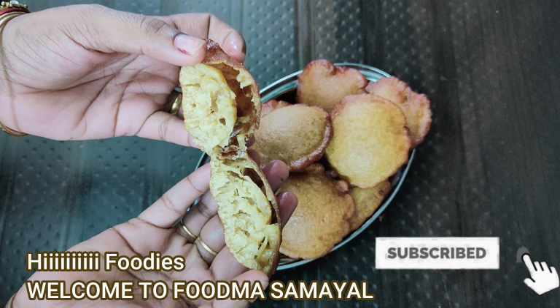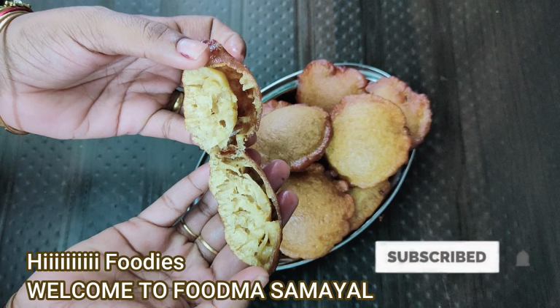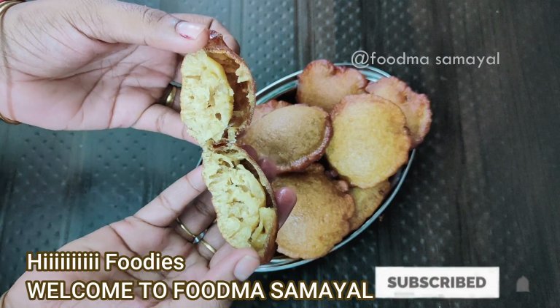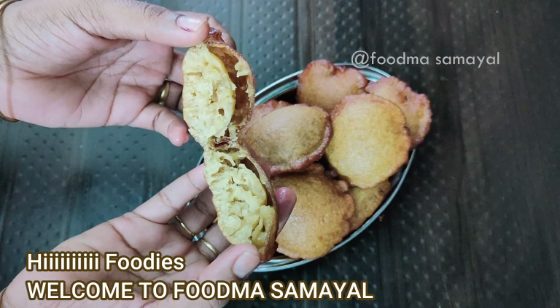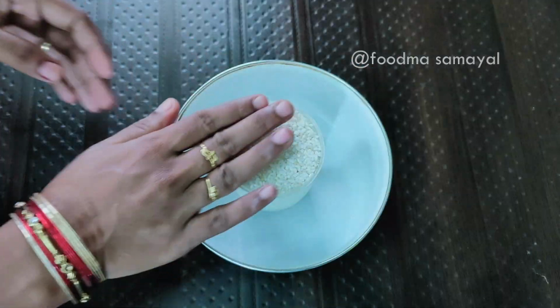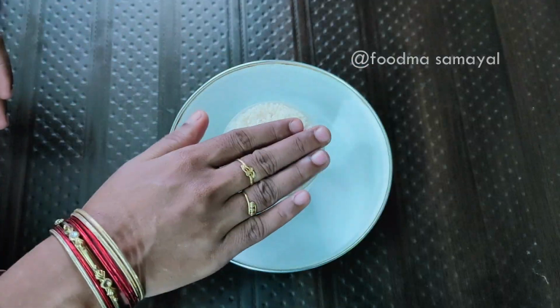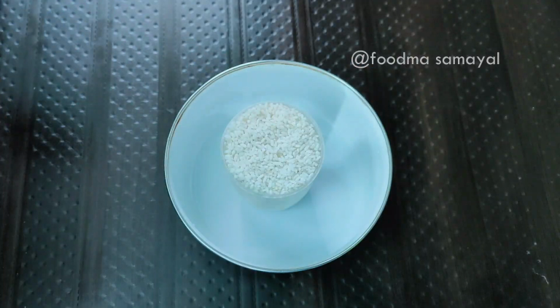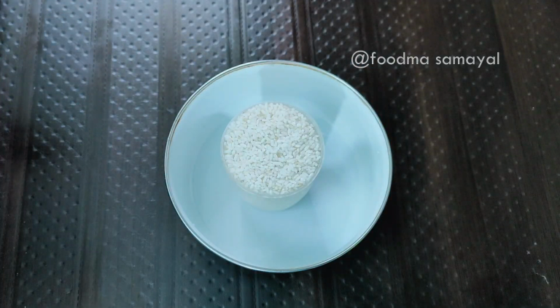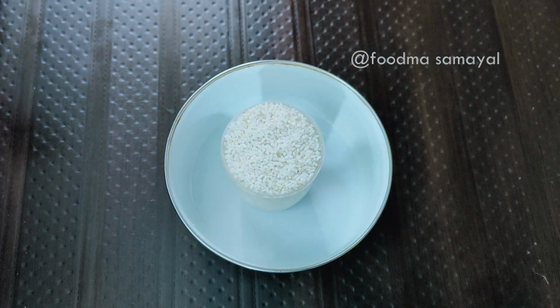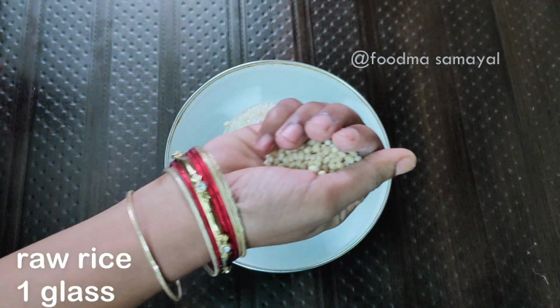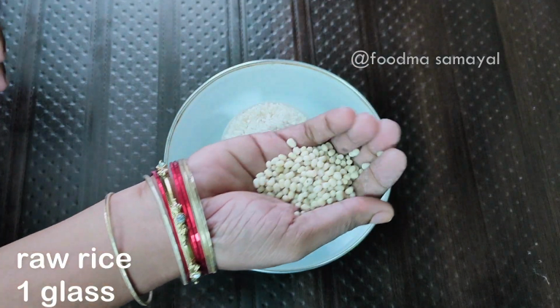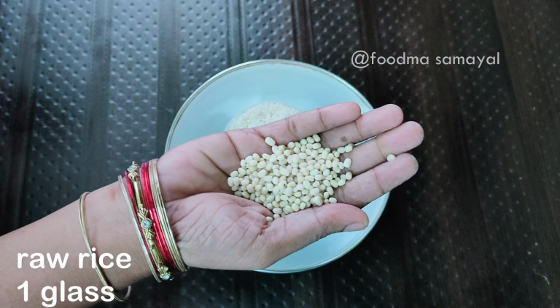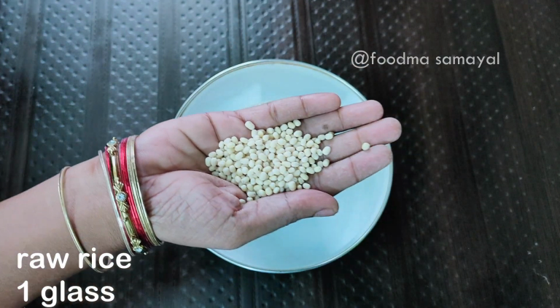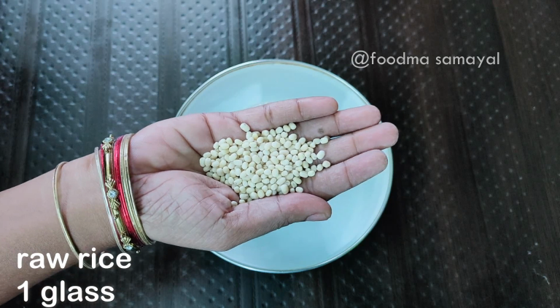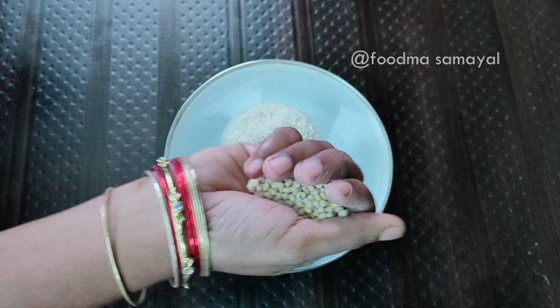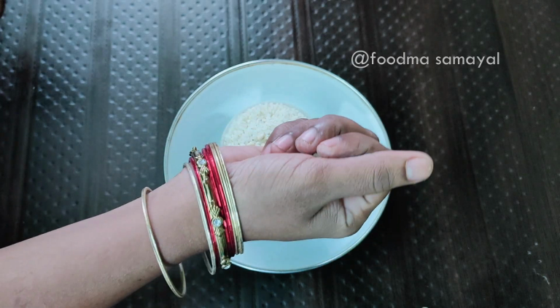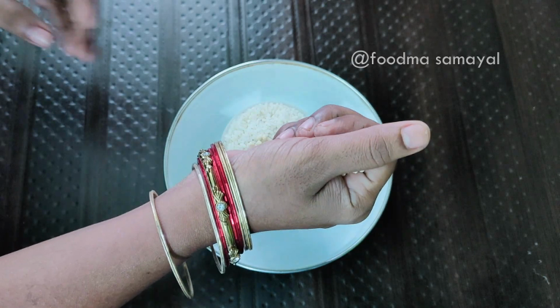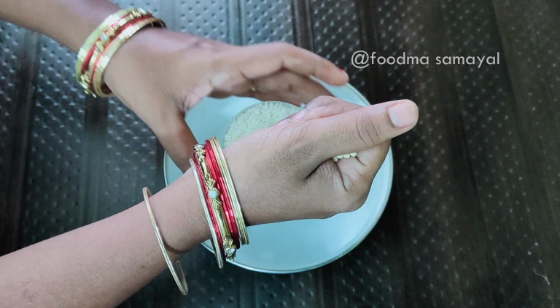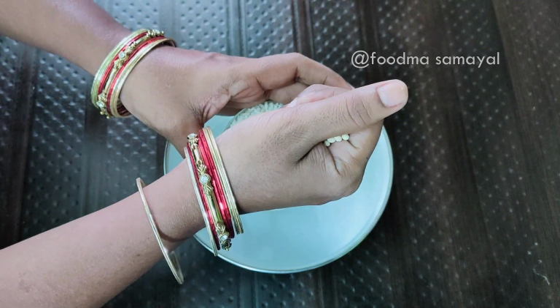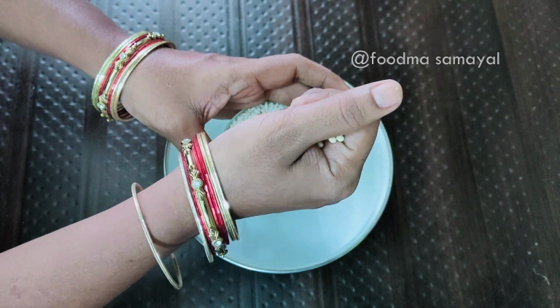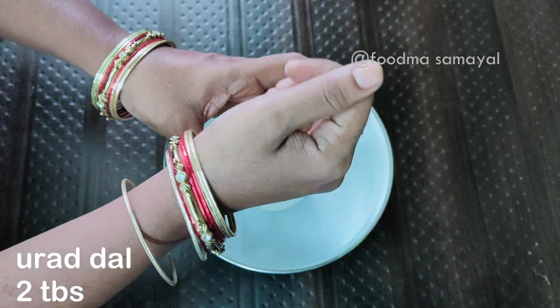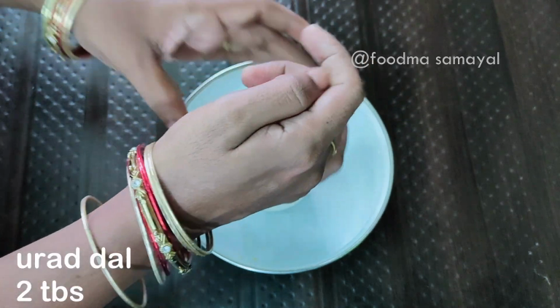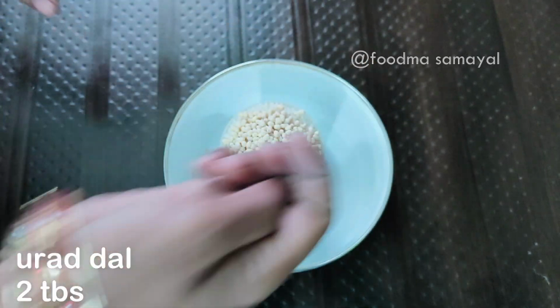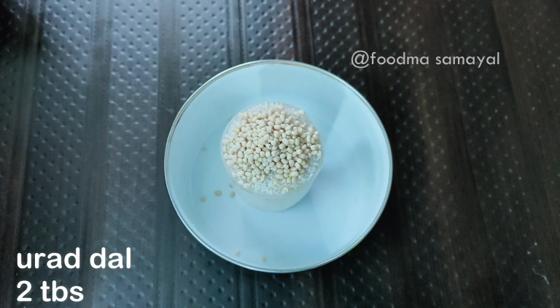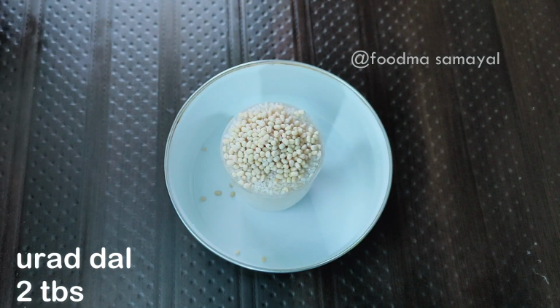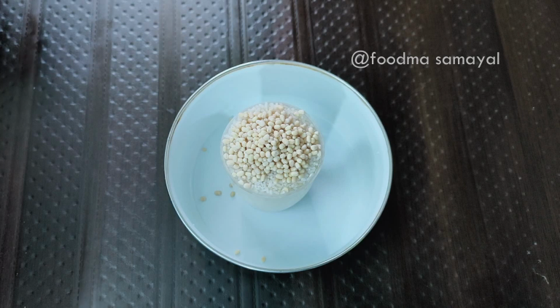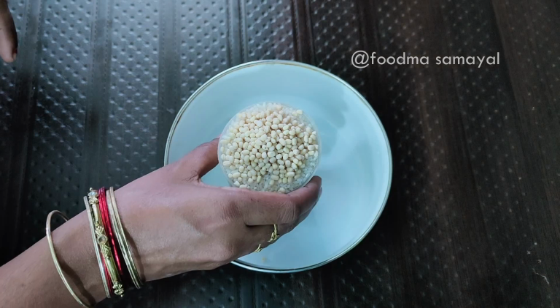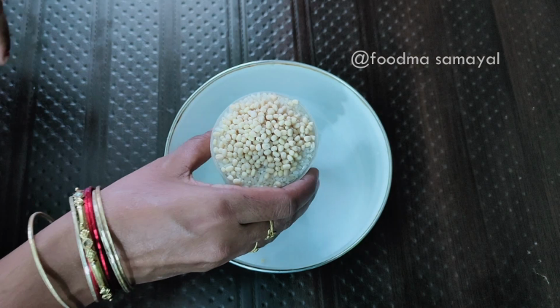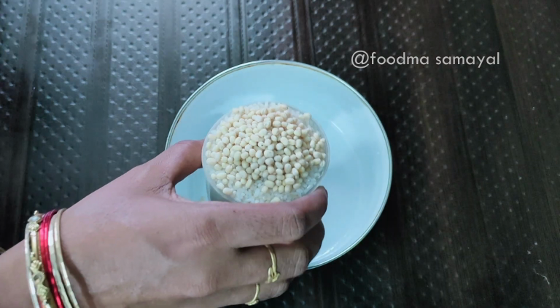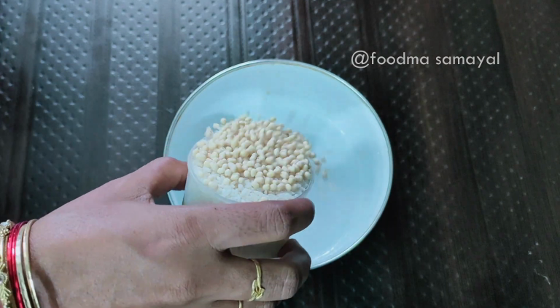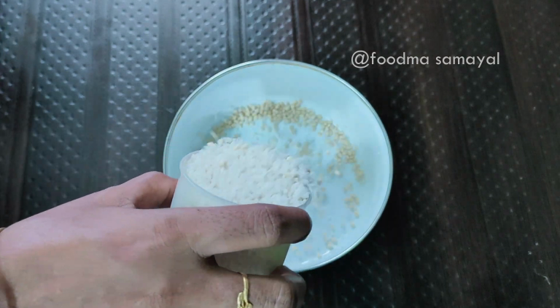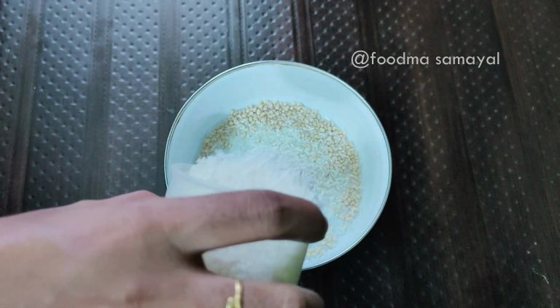We are going to show you the ingredients. 1 glass of salt, 2 tablespoons of salt. Put it in the glass.